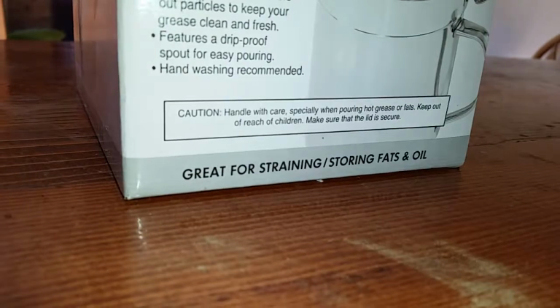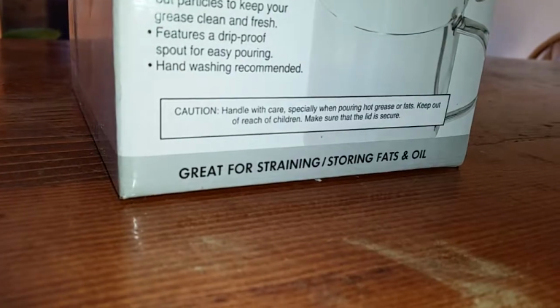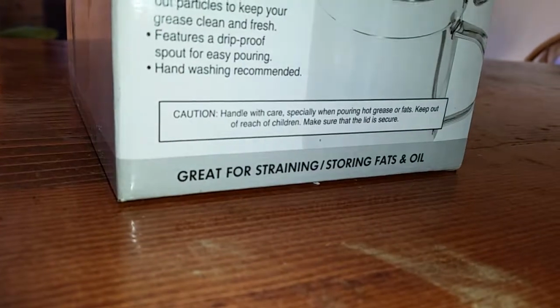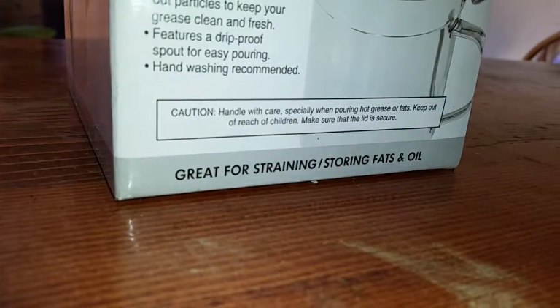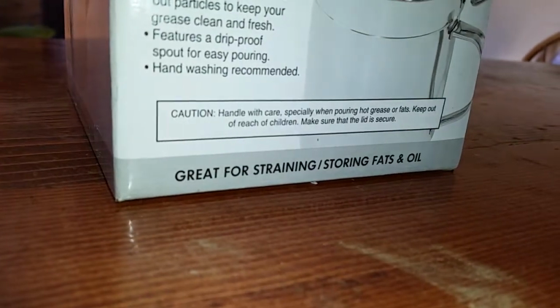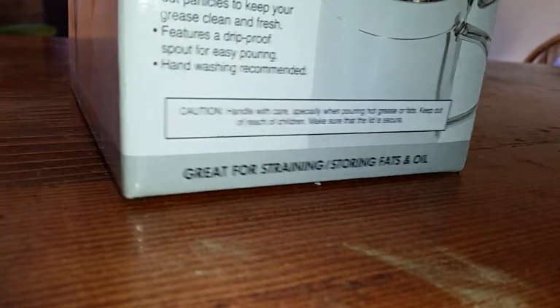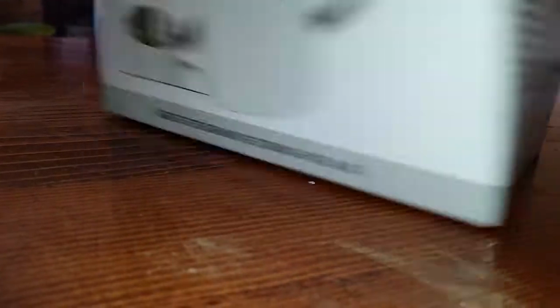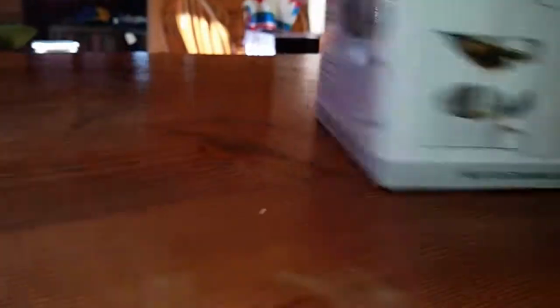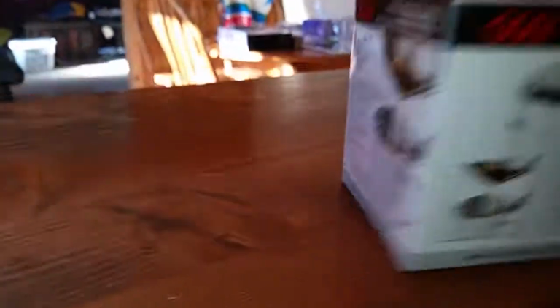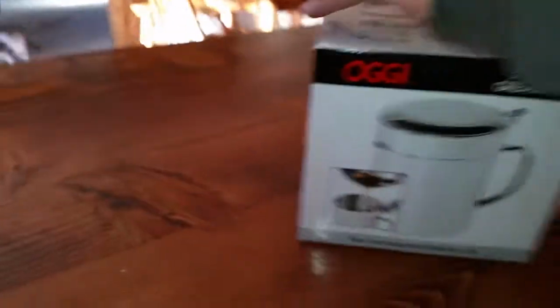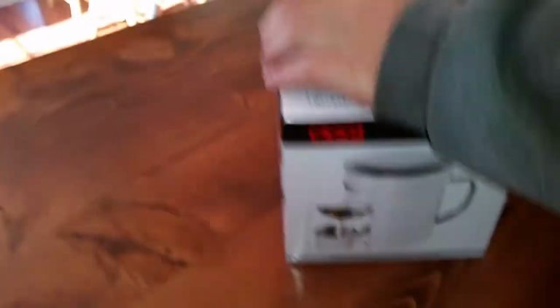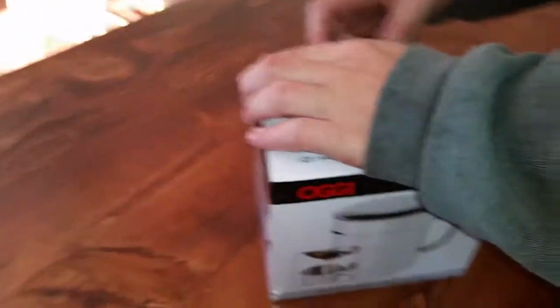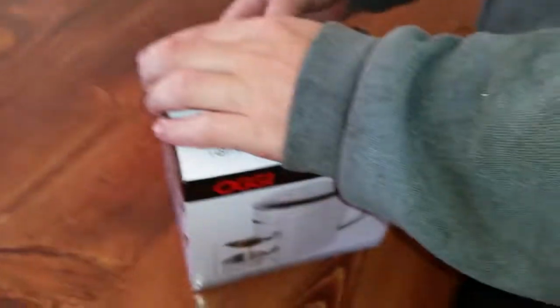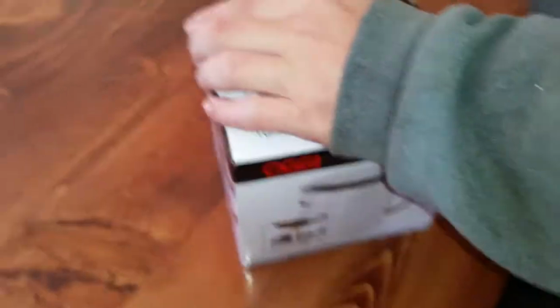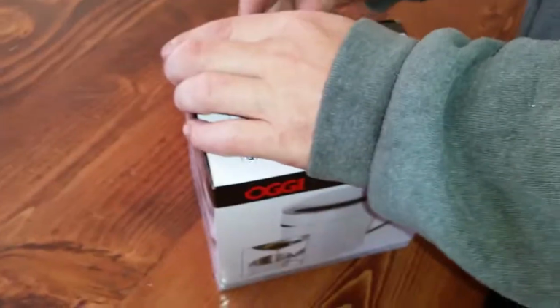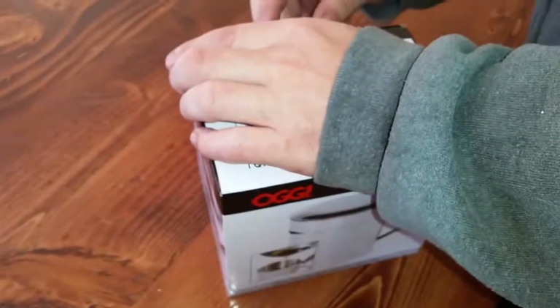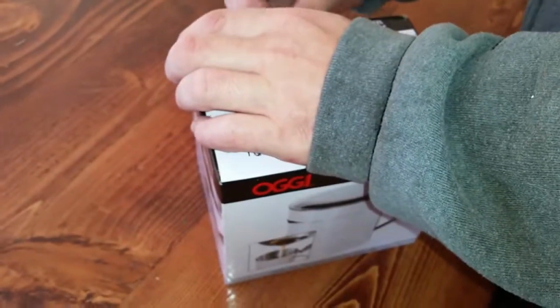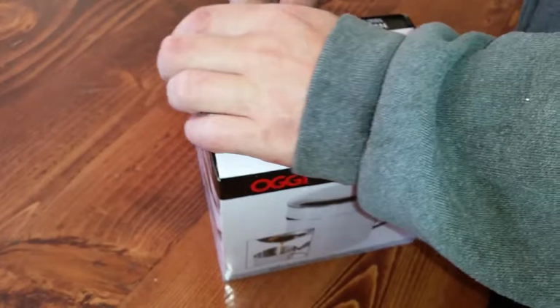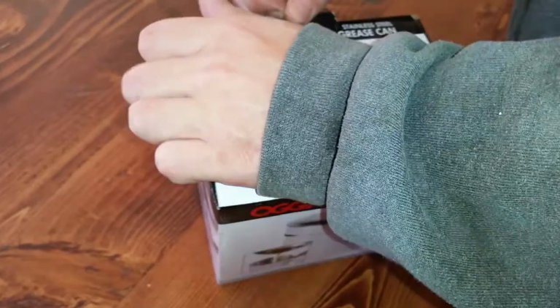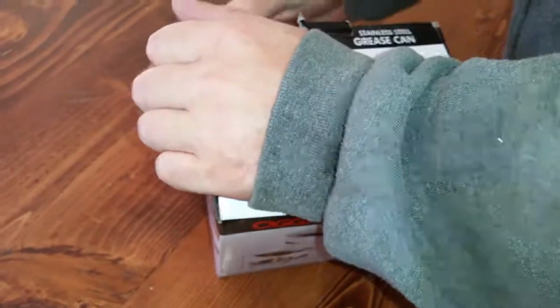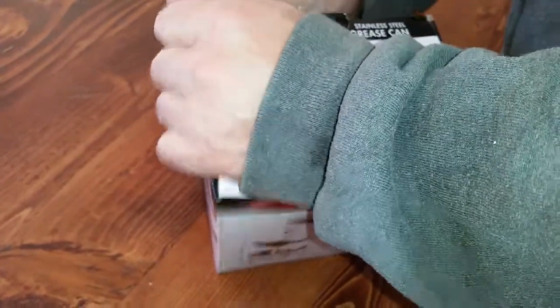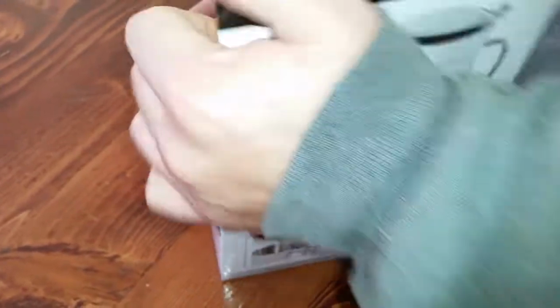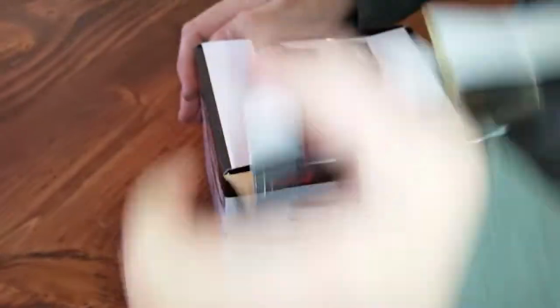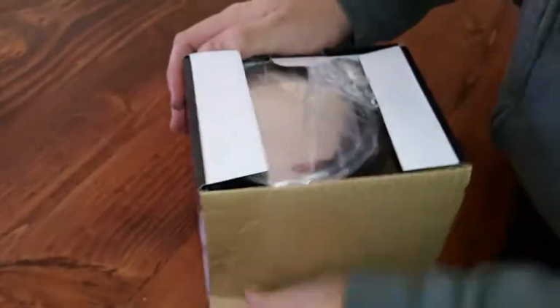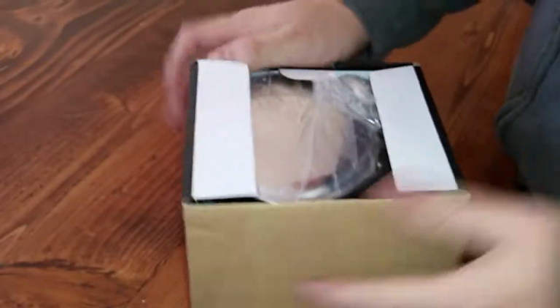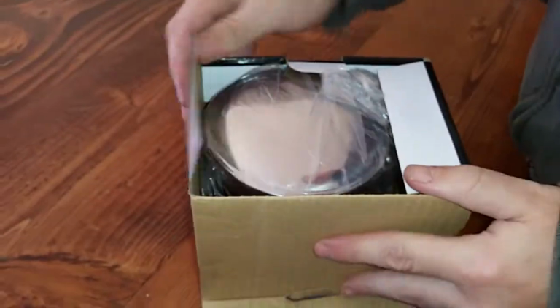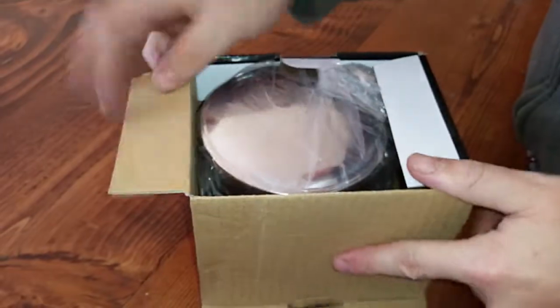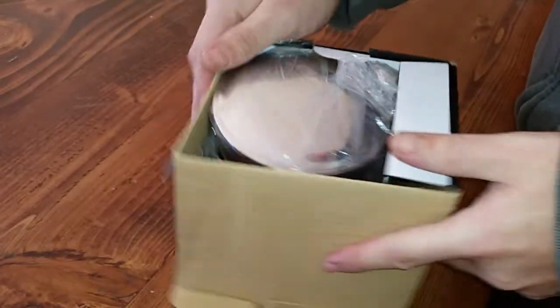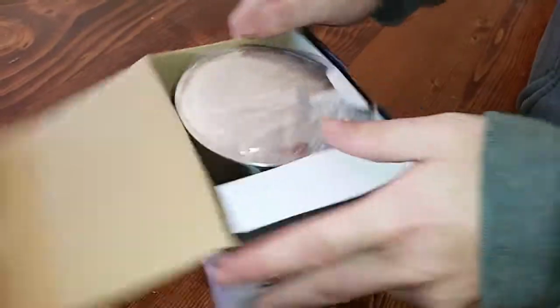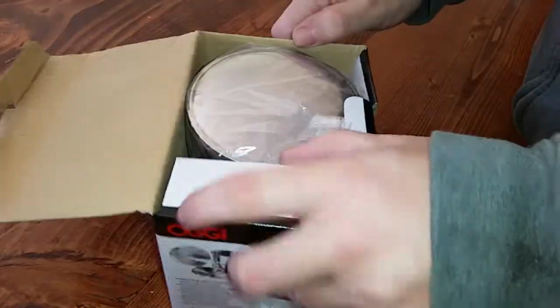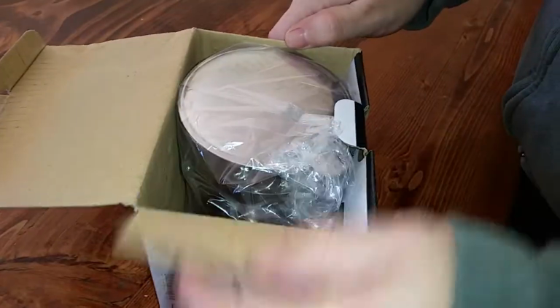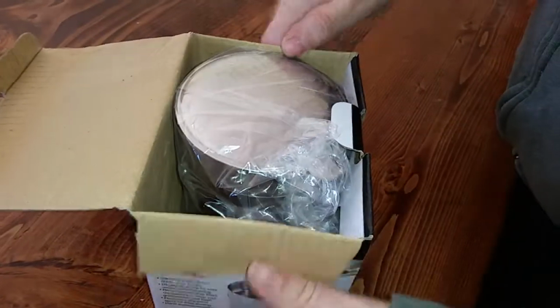Alright, let's open it up and see what we have. It's a lot bigger than I thought.